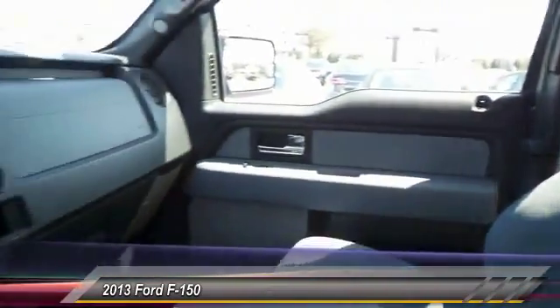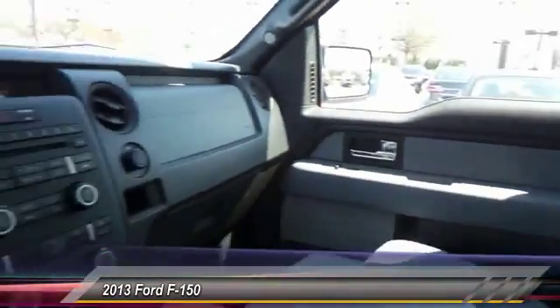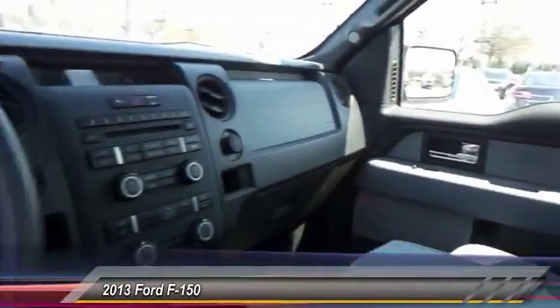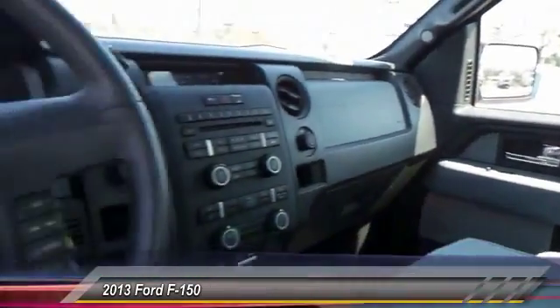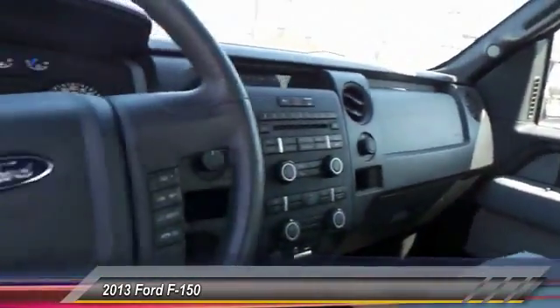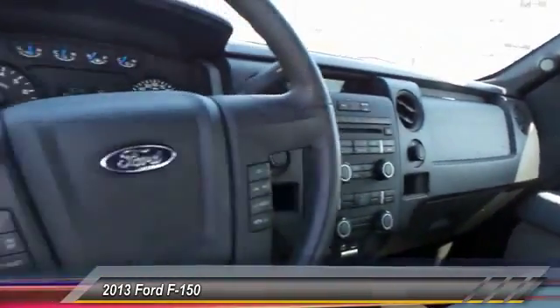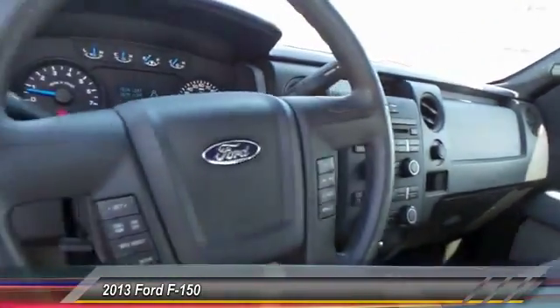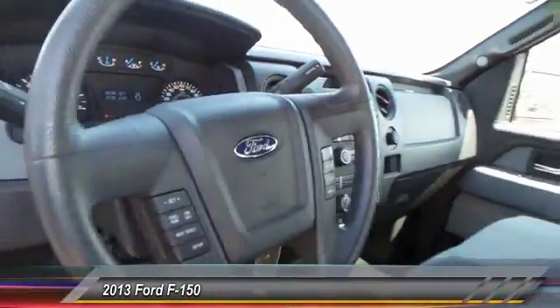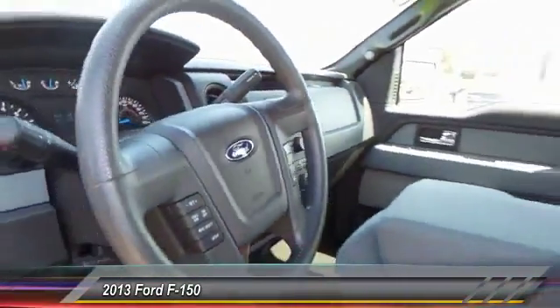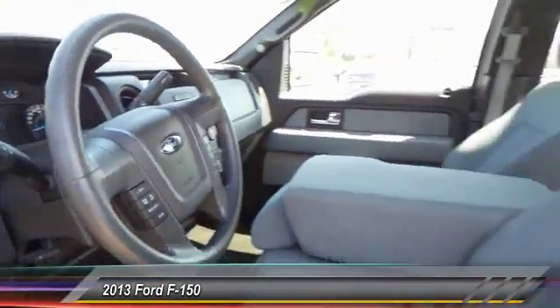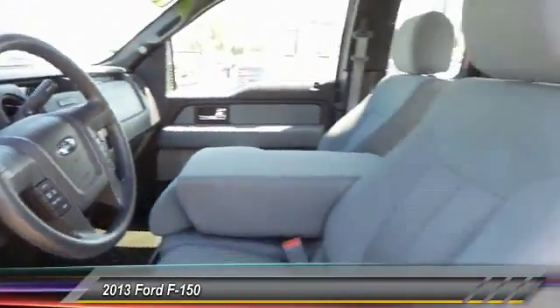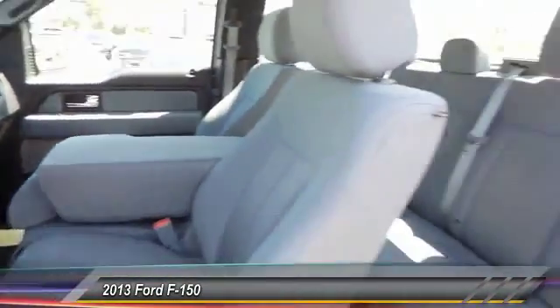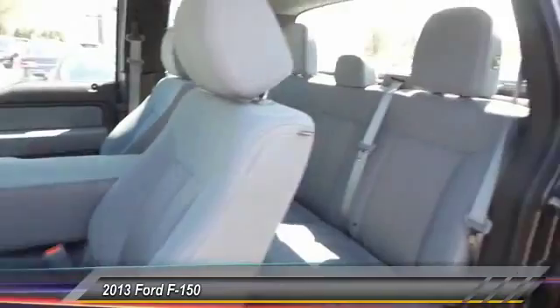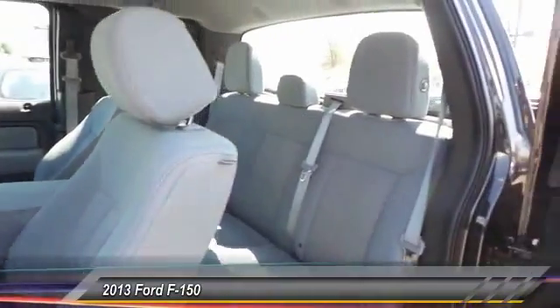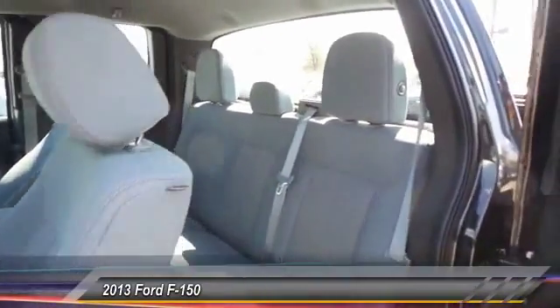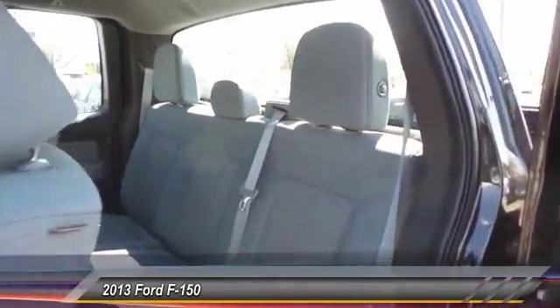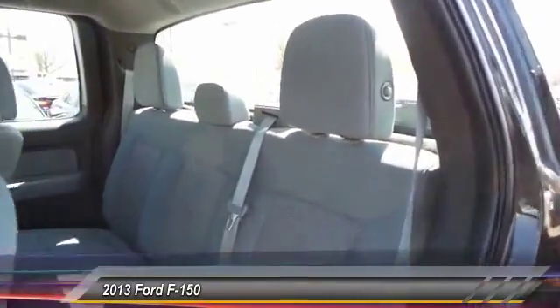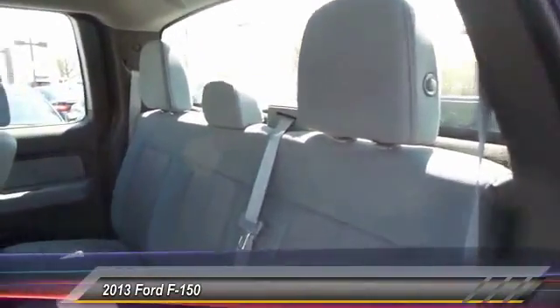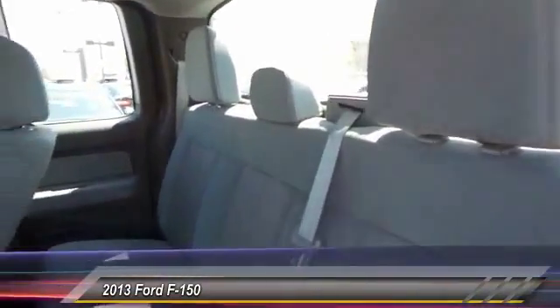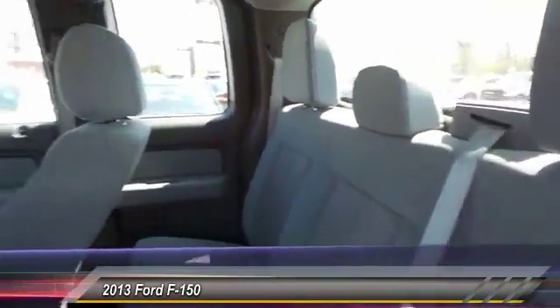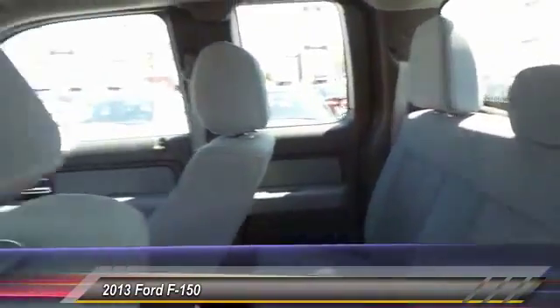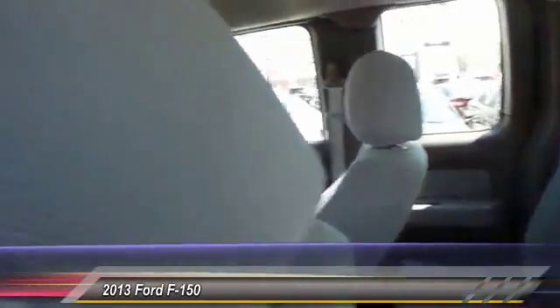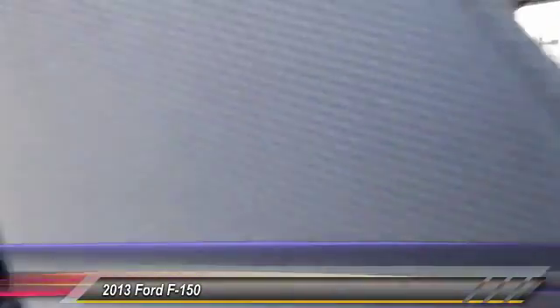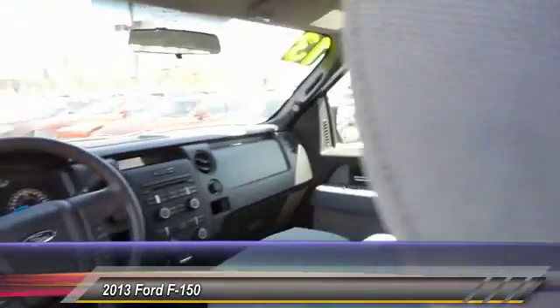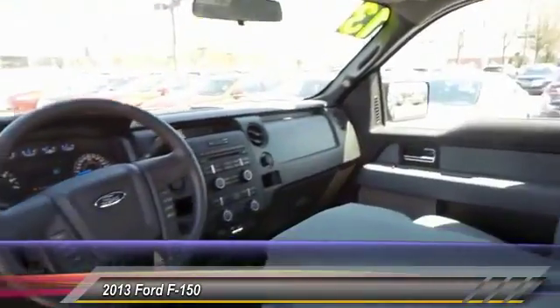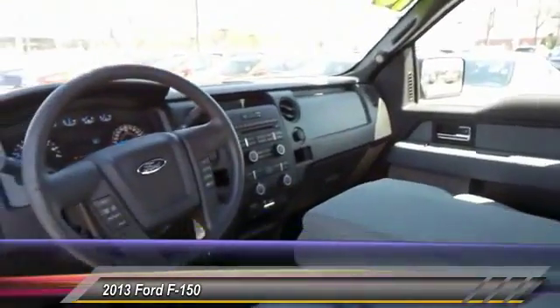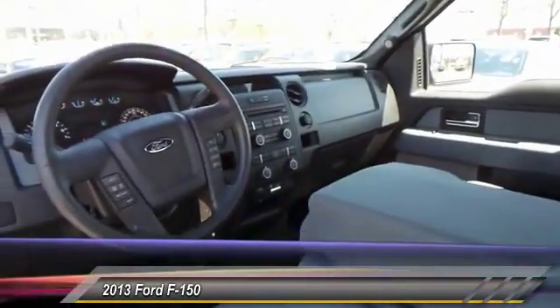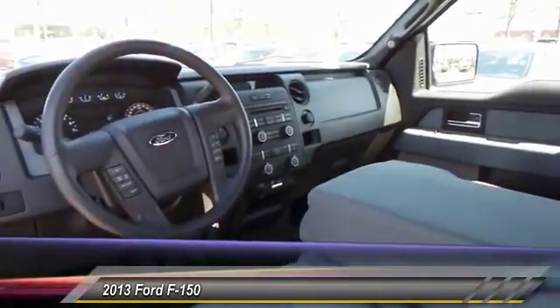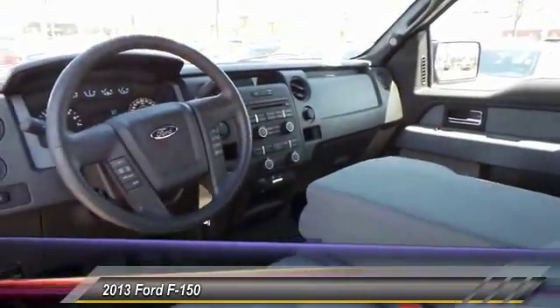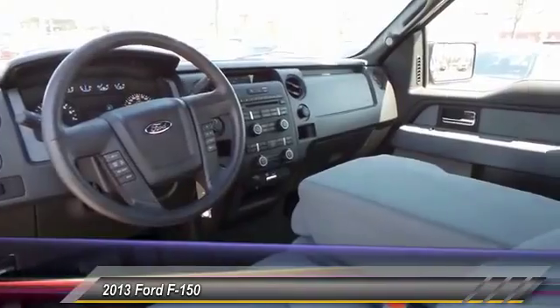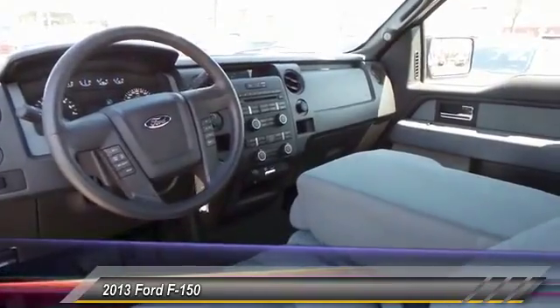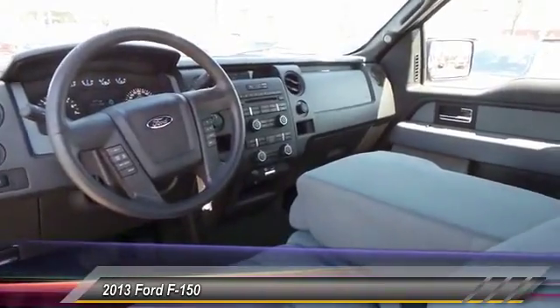Alloy wheels, four wheel disc brakes, power windows, electronic stability control, and CD player. Come take a test drive today.